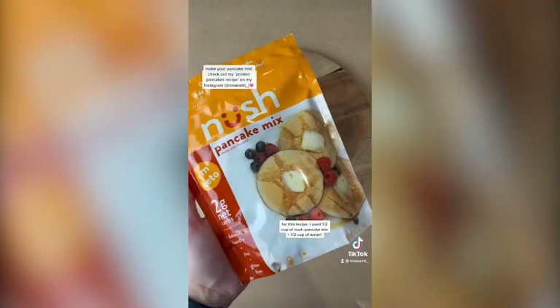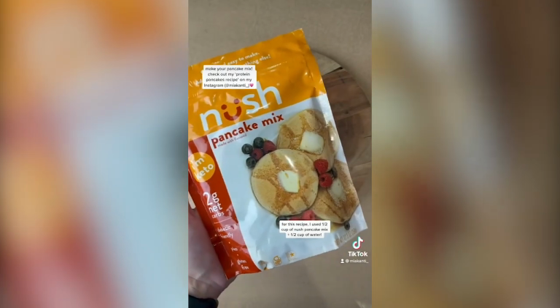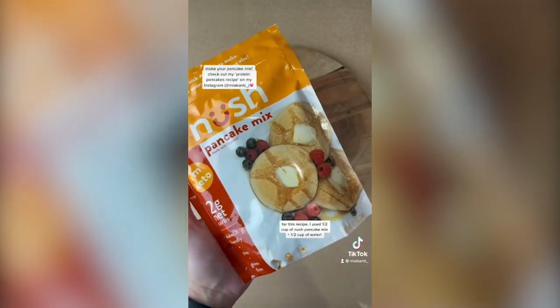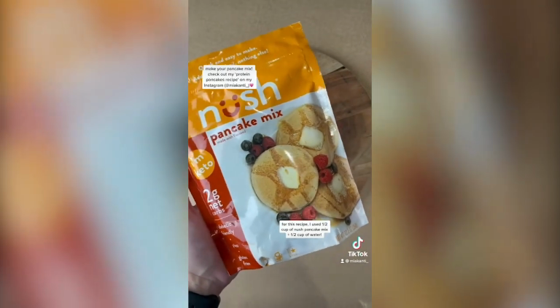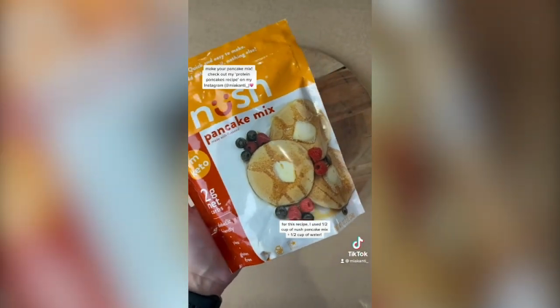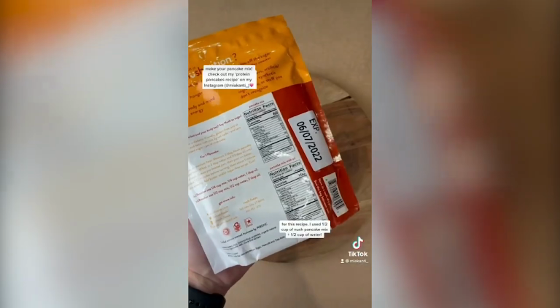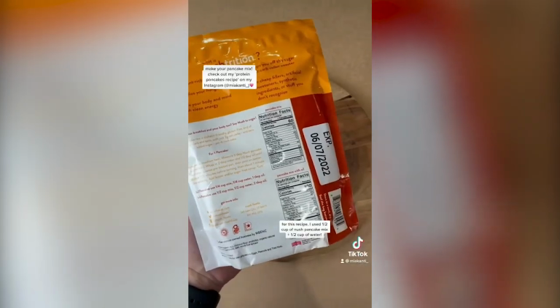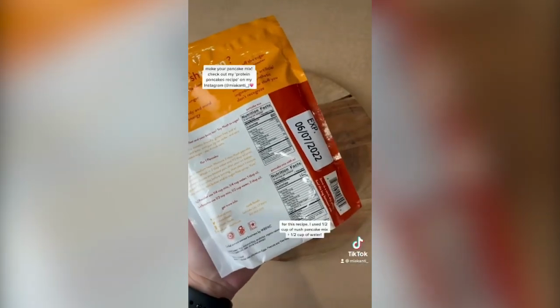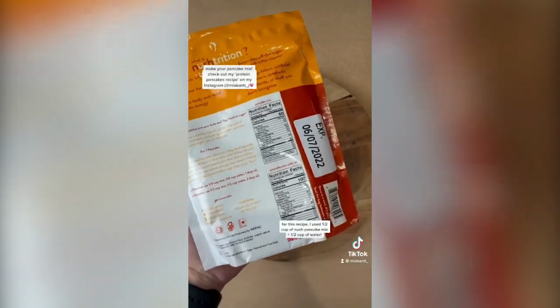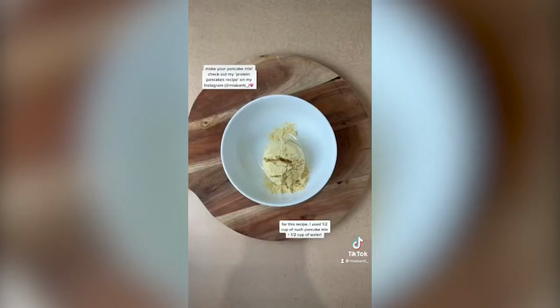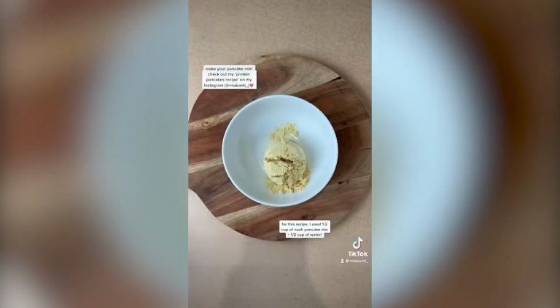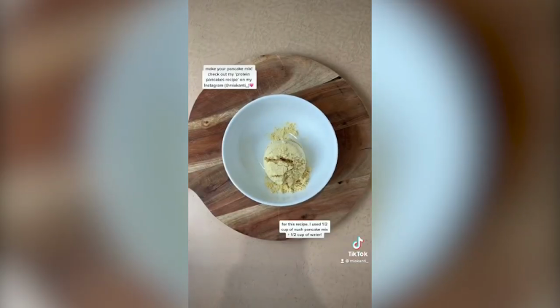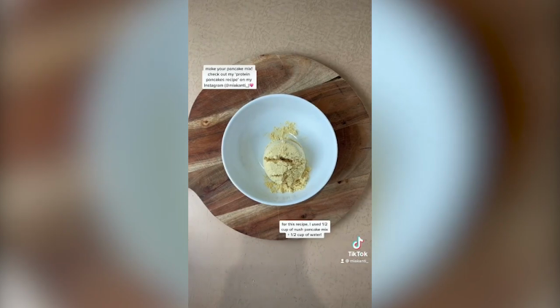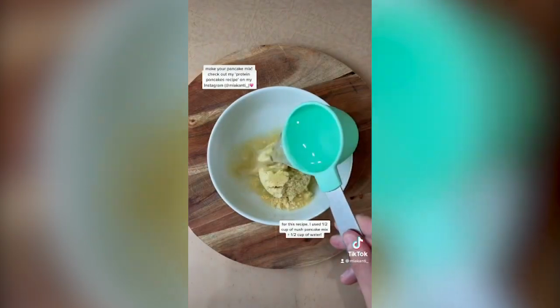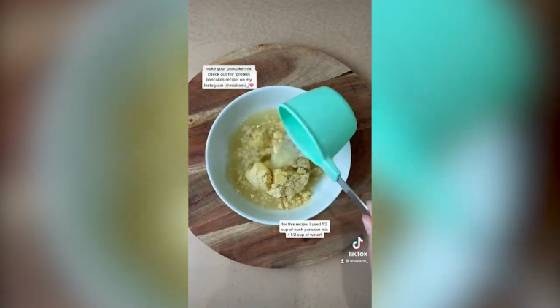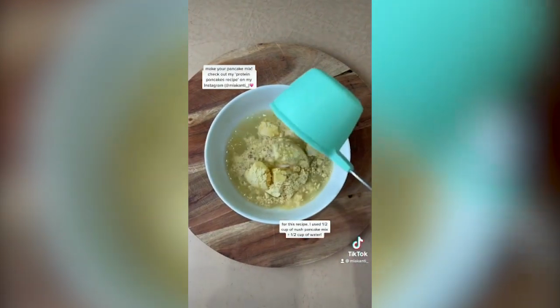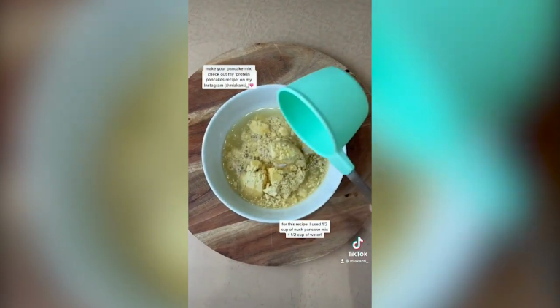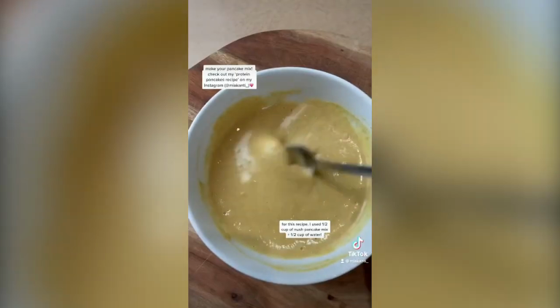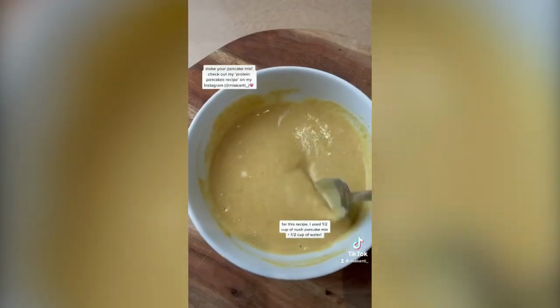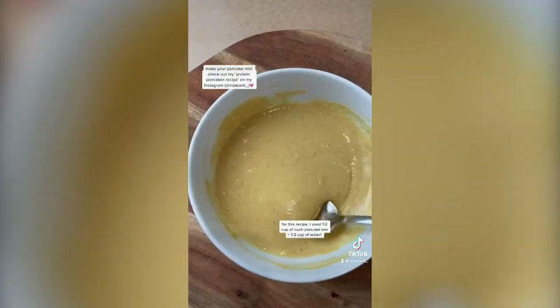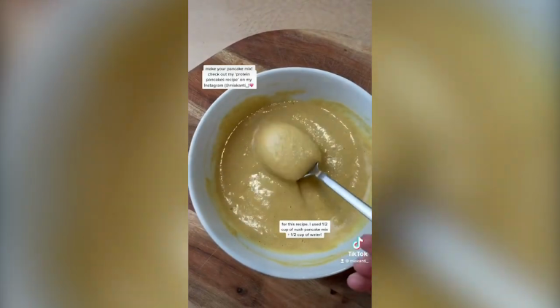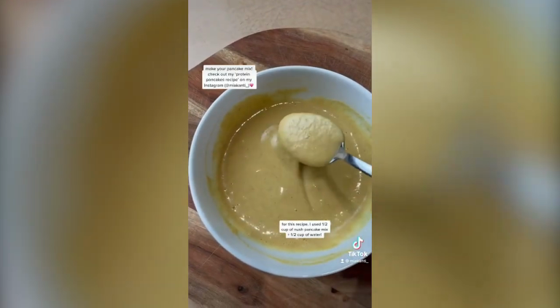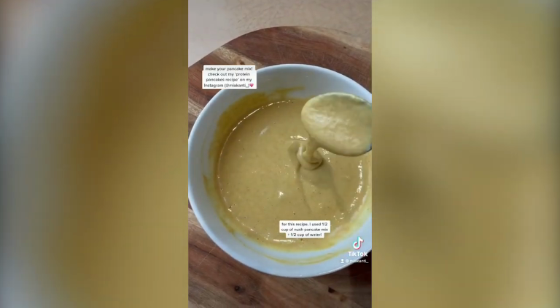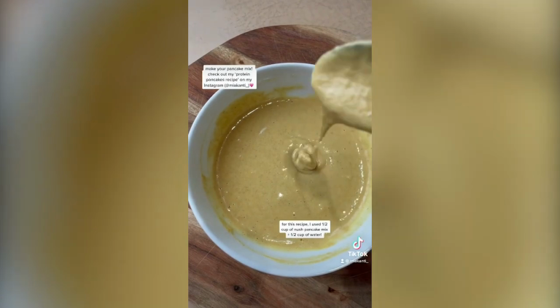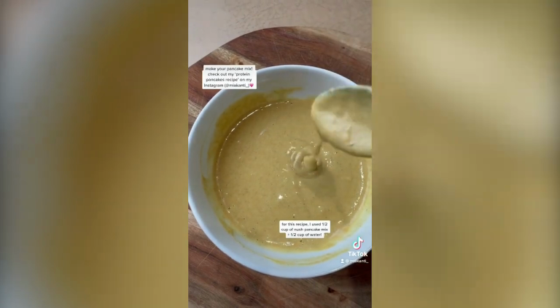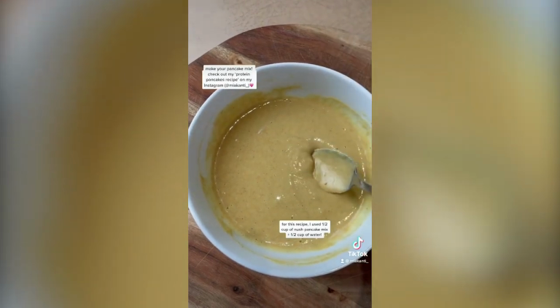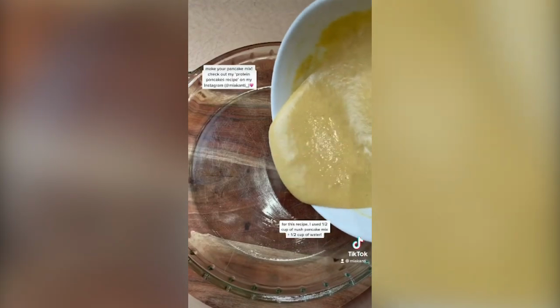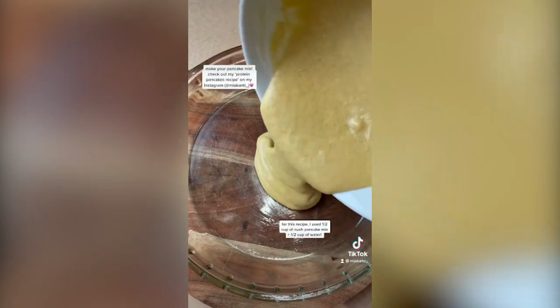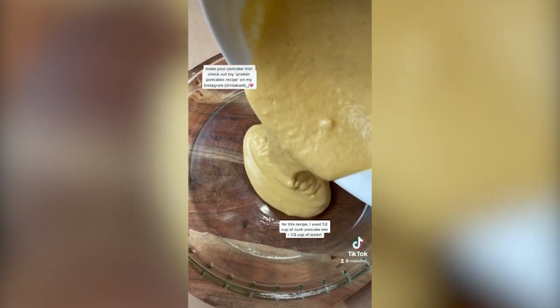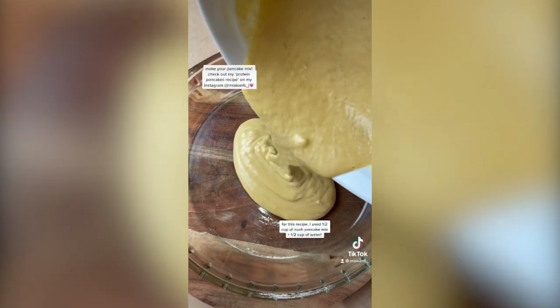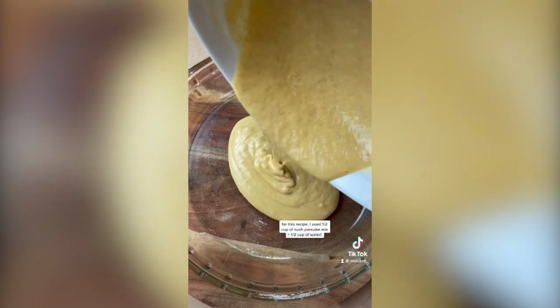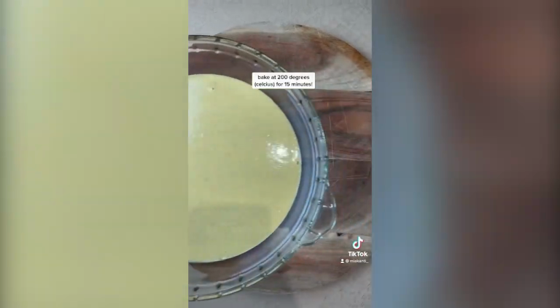Nush was nice enough to send me over some of their pancake mix to try. Their mixes are keto, gluten-free, paleo and diabetic friendly. So definitely try them out if you are interested. Otherwise, you can use any pancake recipe you'd like, including my protein pancakes recipe that you can find on my Instagram.